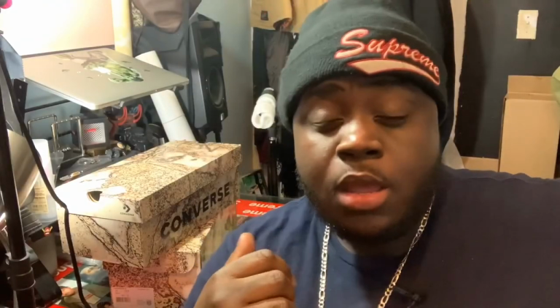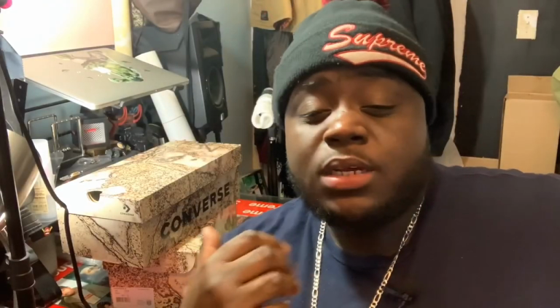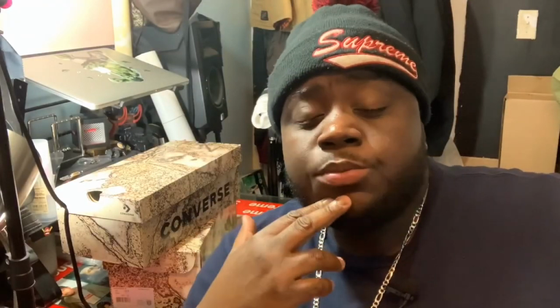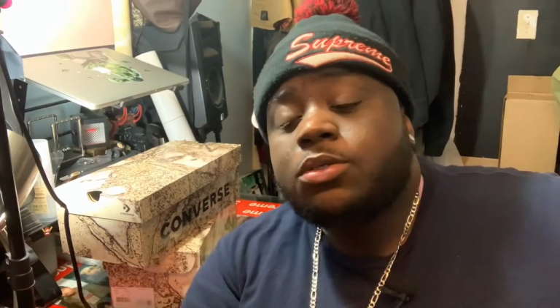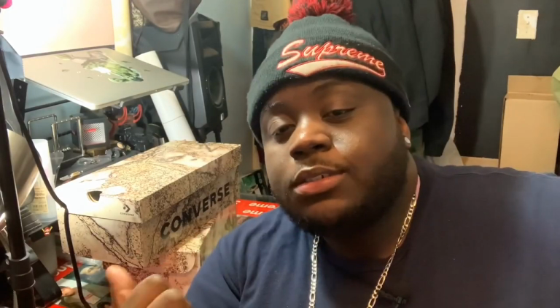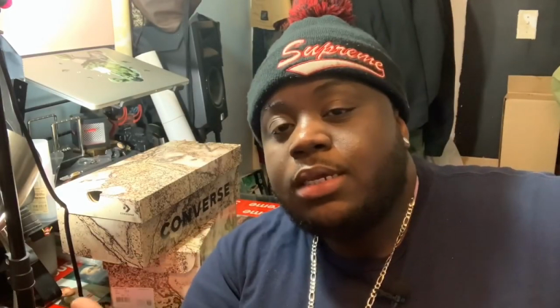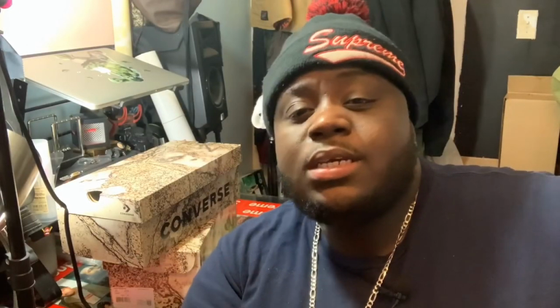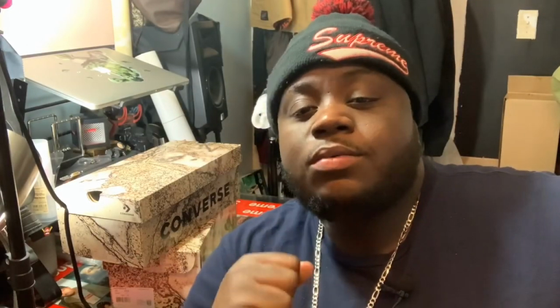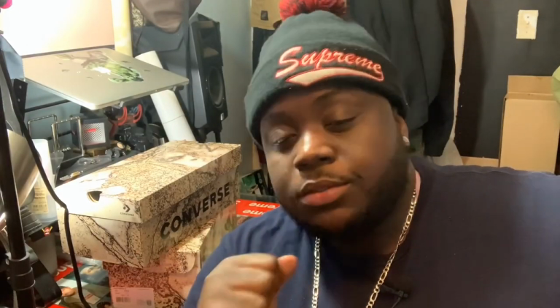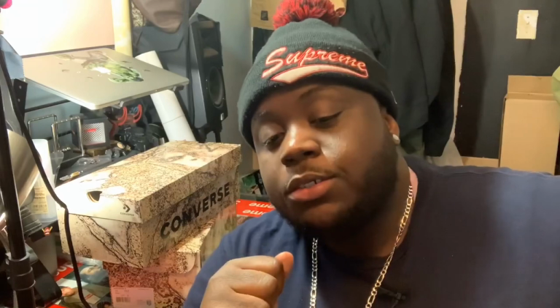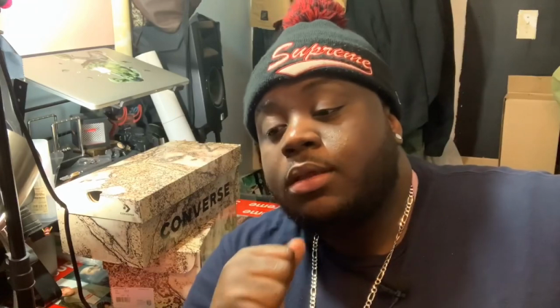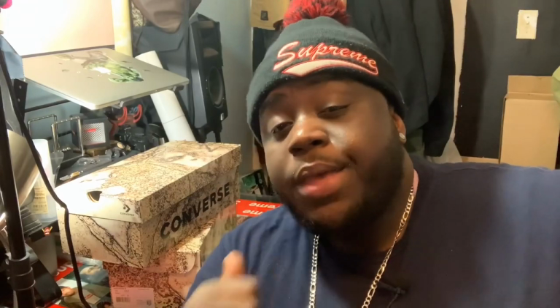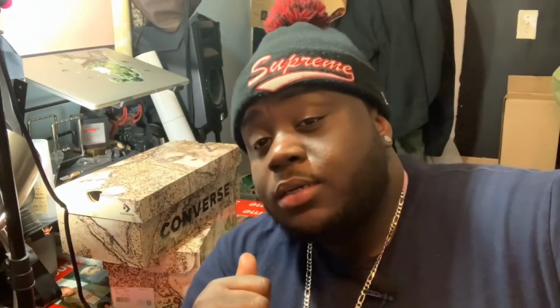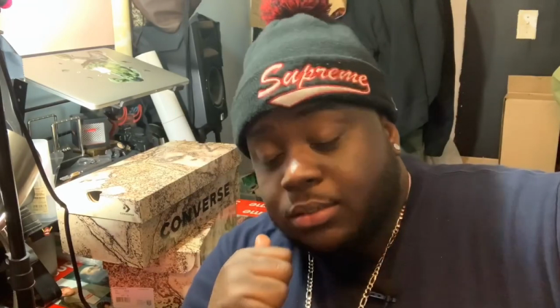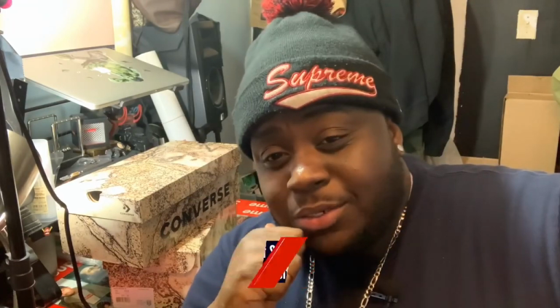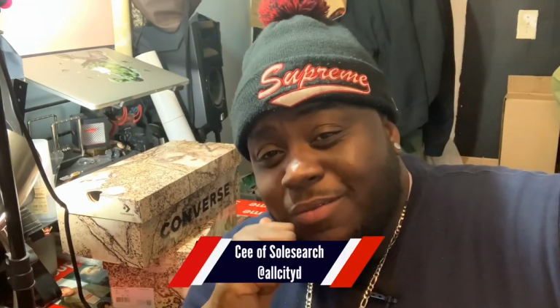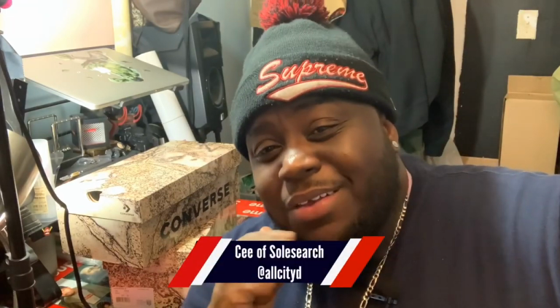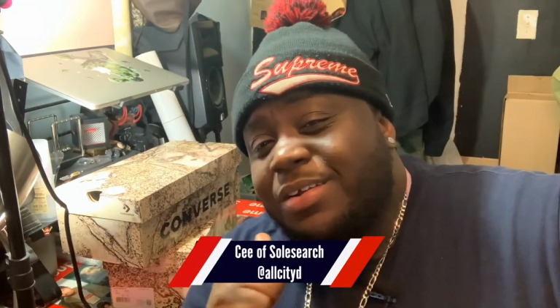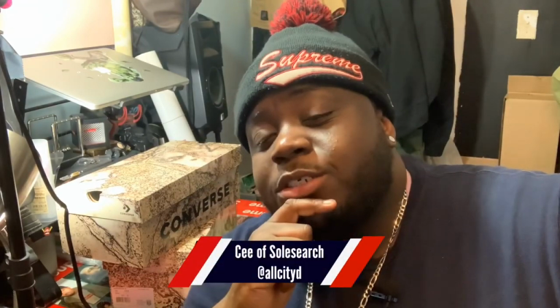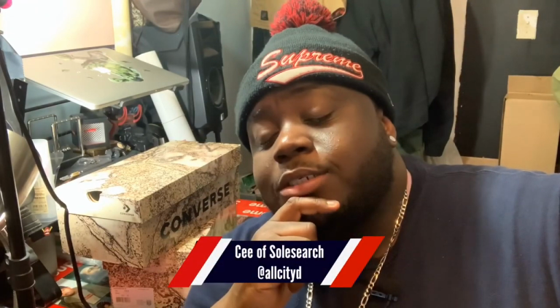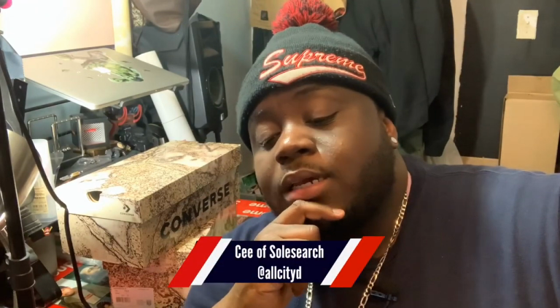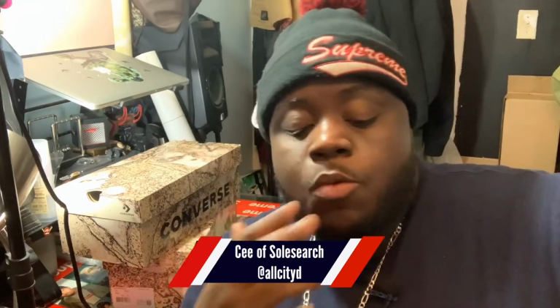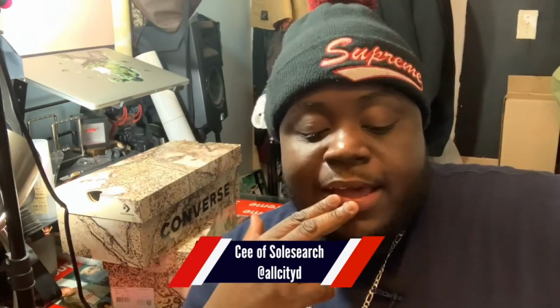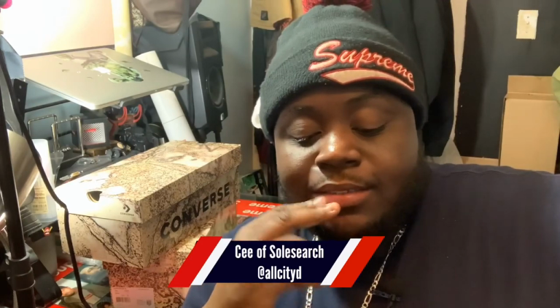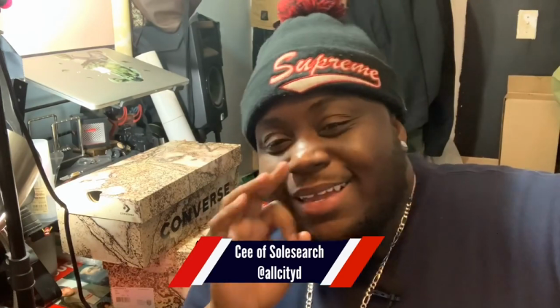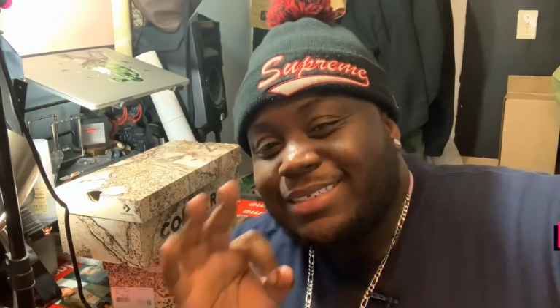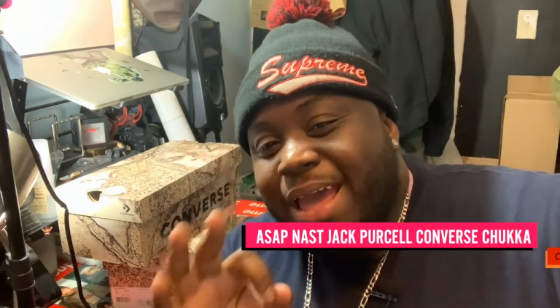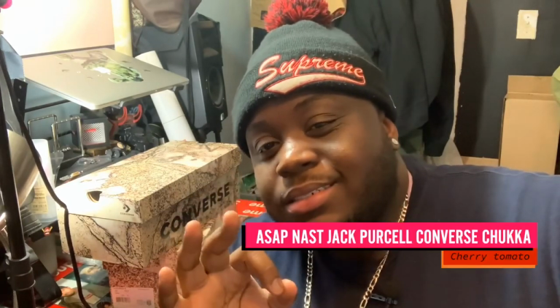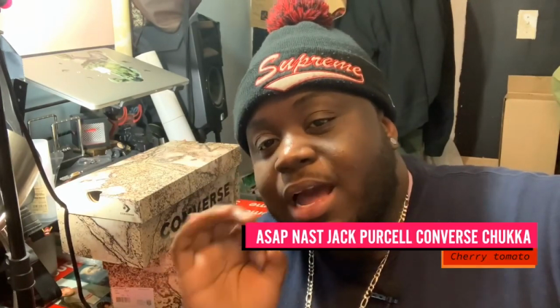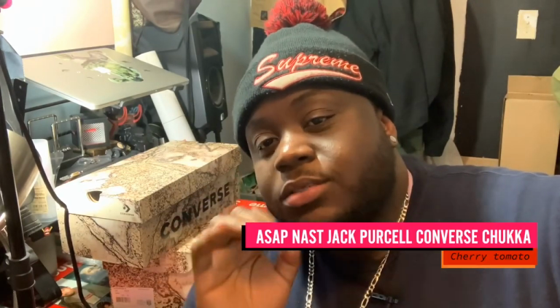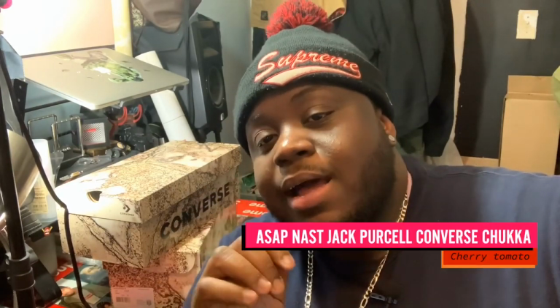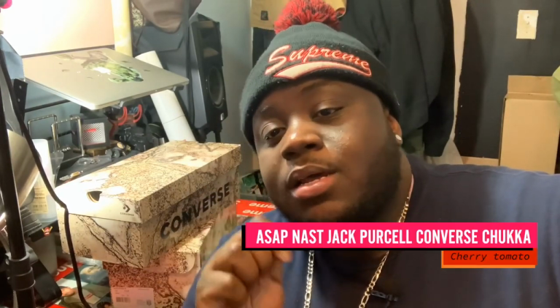What's good y'all, it's your boy Solcerd here with a very very special treat today. What we got is the ASAP NAS Converse collab.